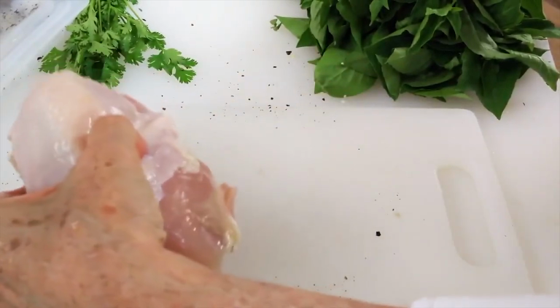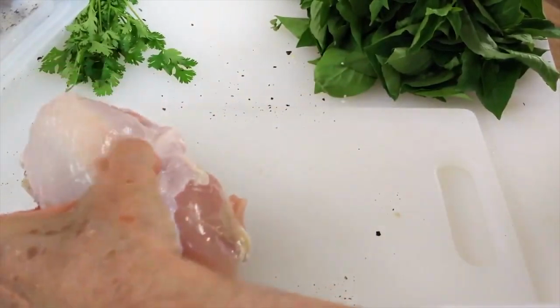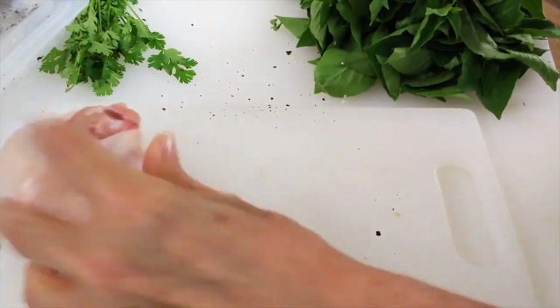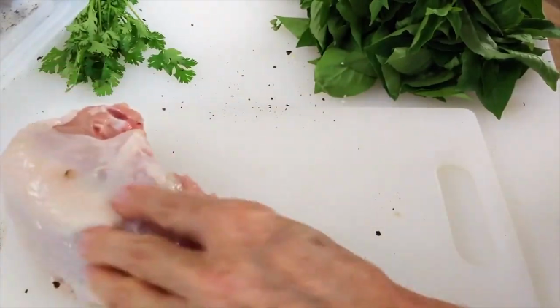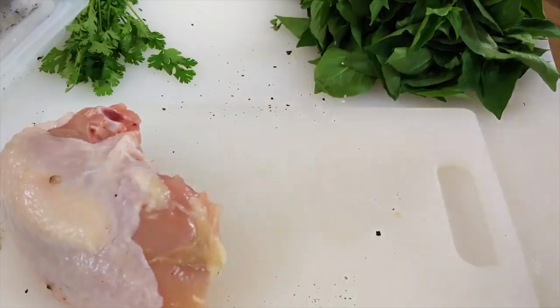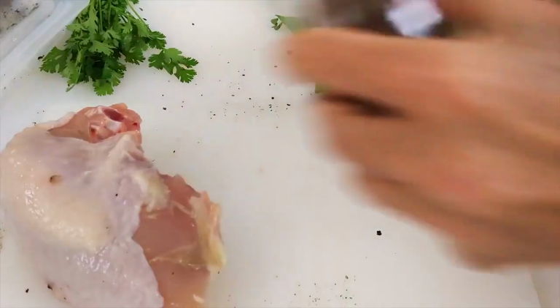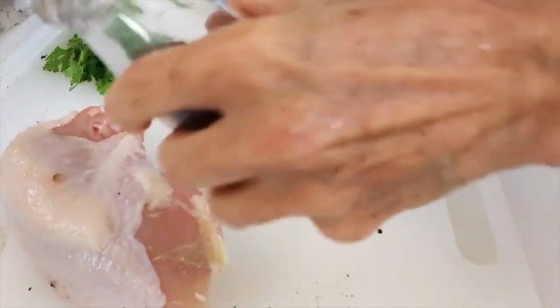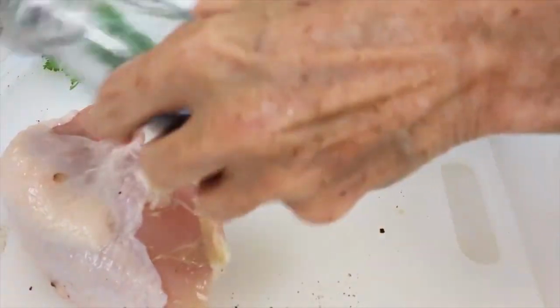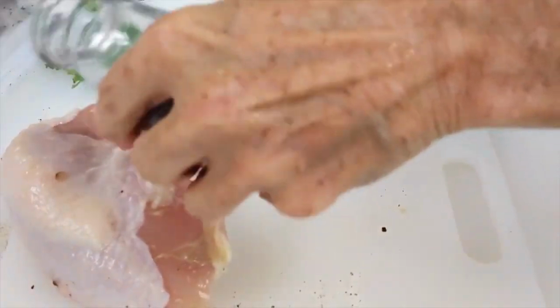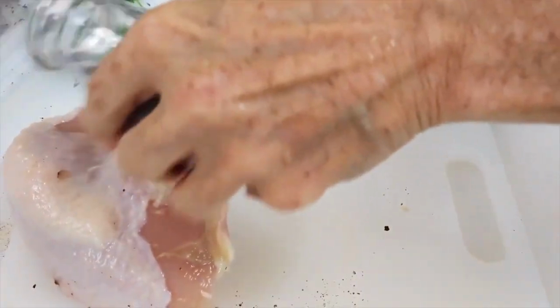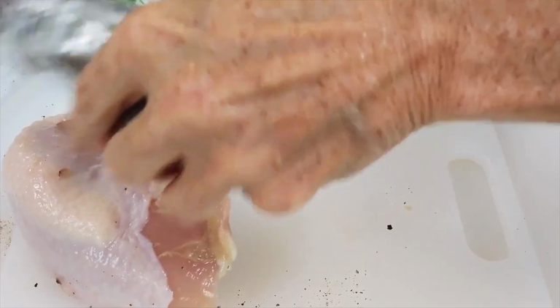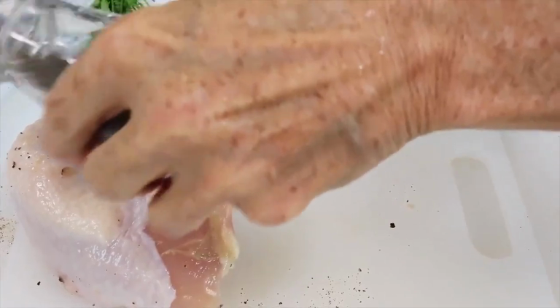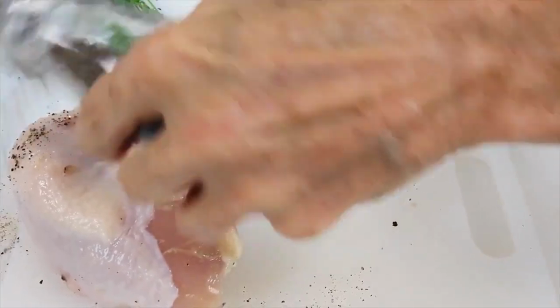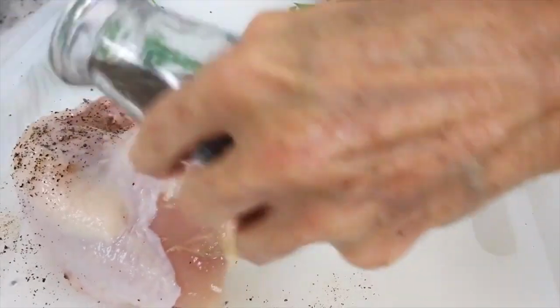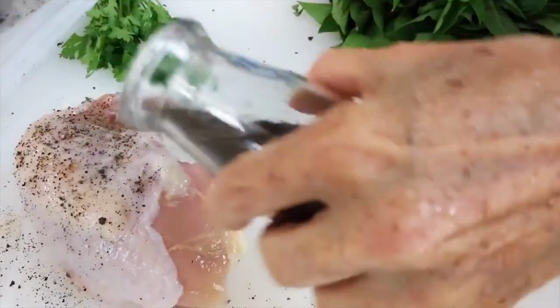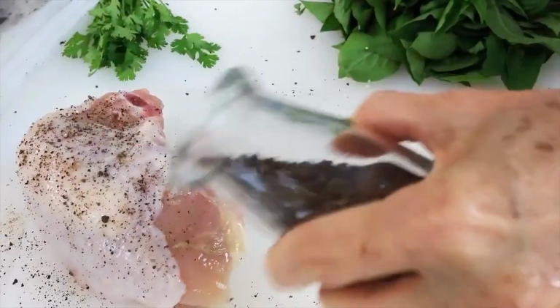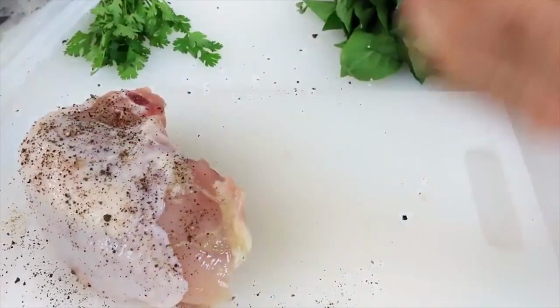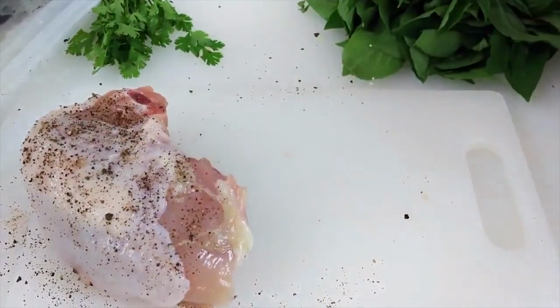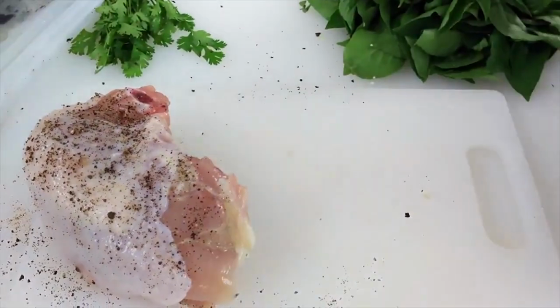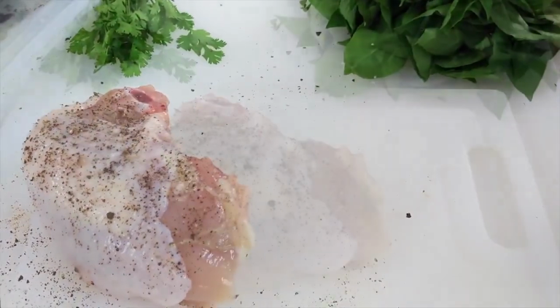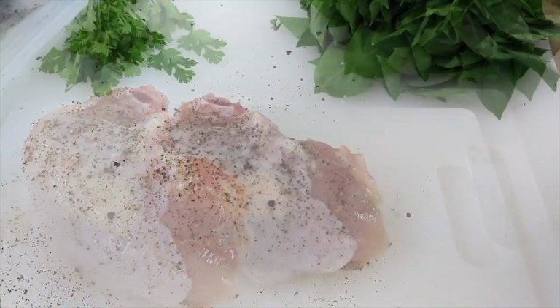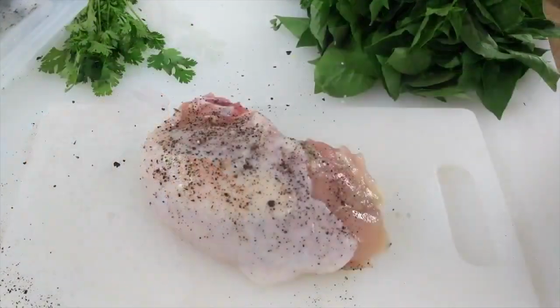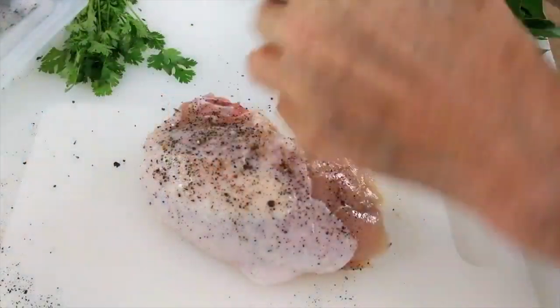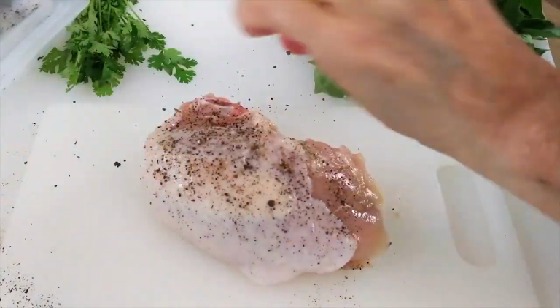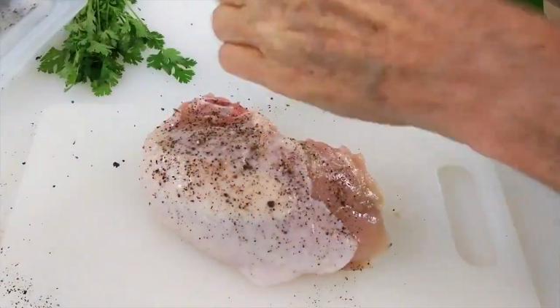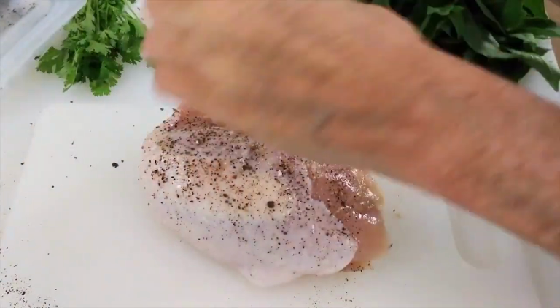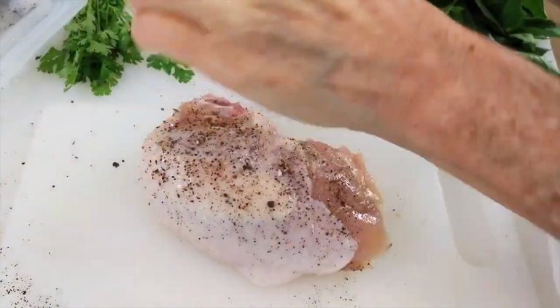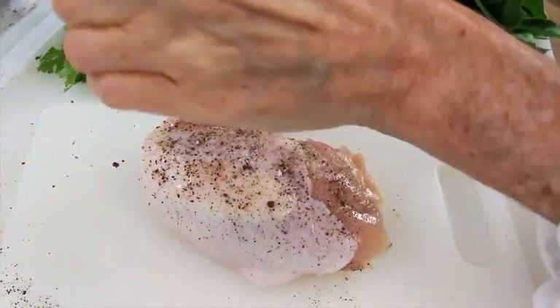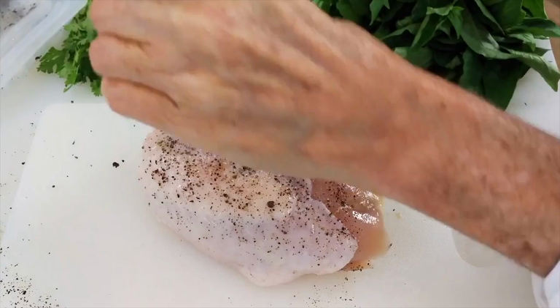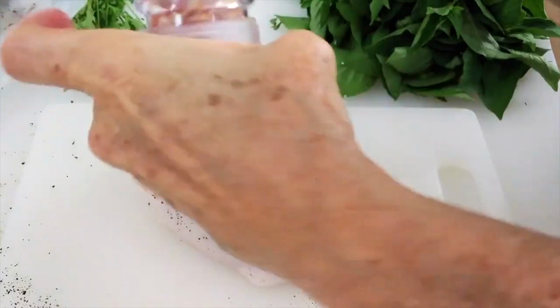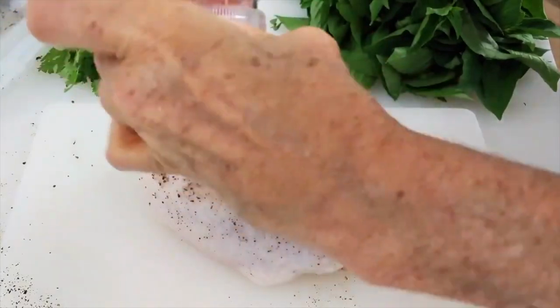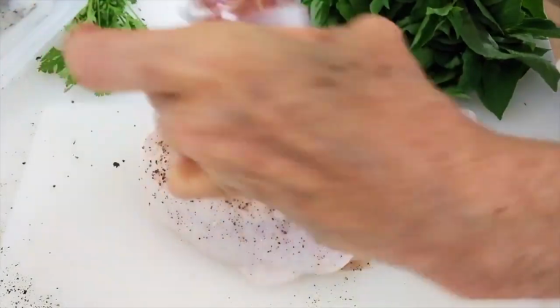Then I add a little bit more pepper on top, and you can add a tiny bit of salt. It can freeze with the salt, no problem.